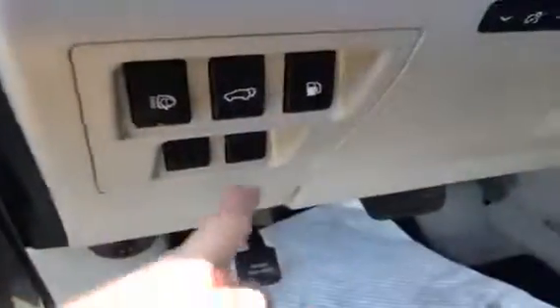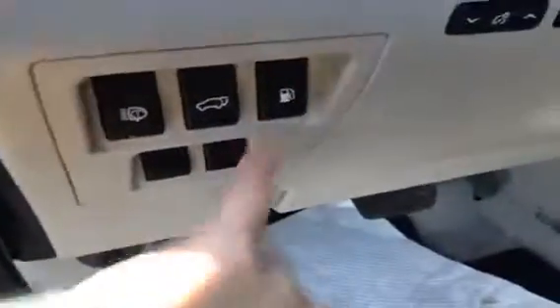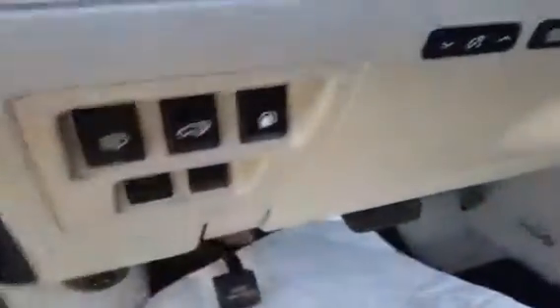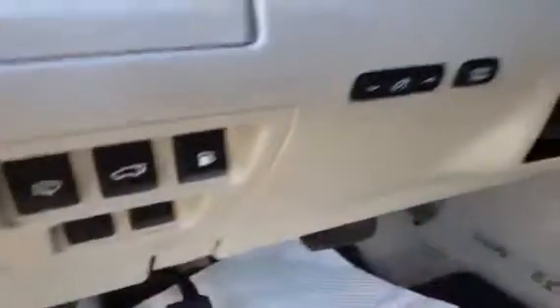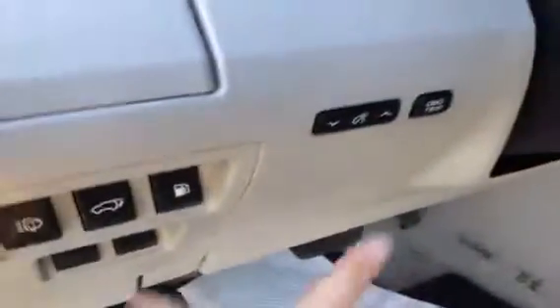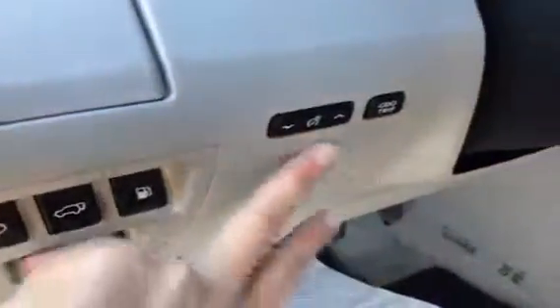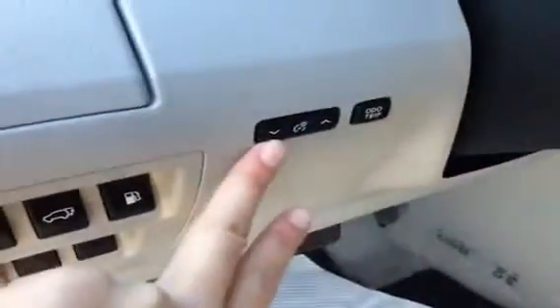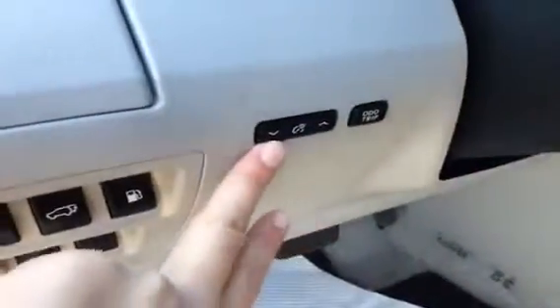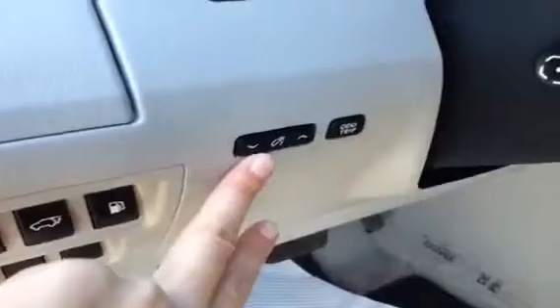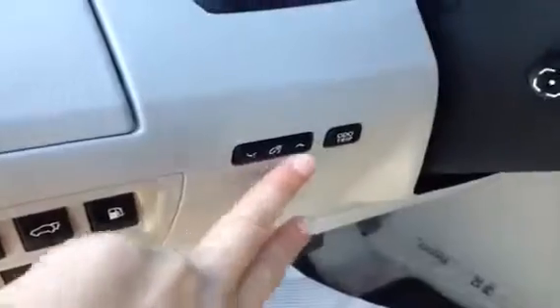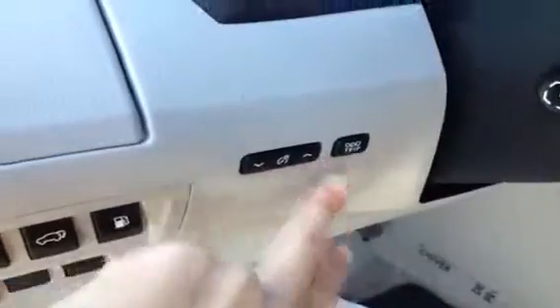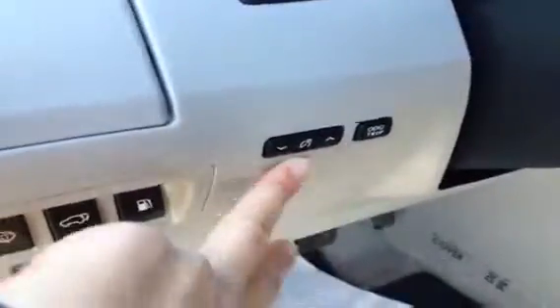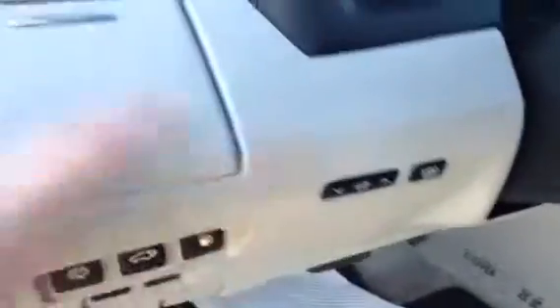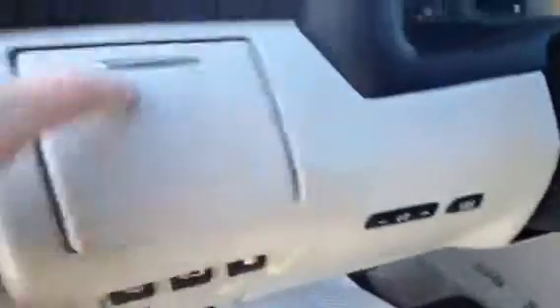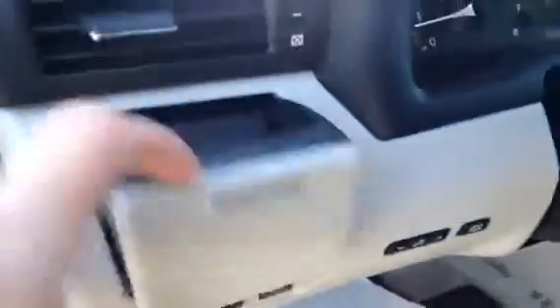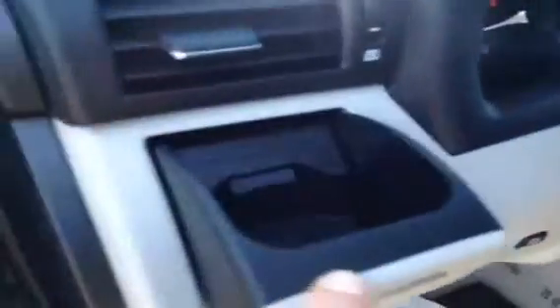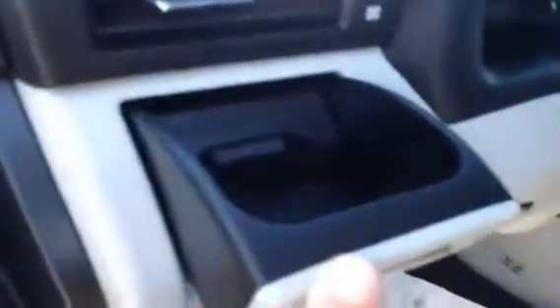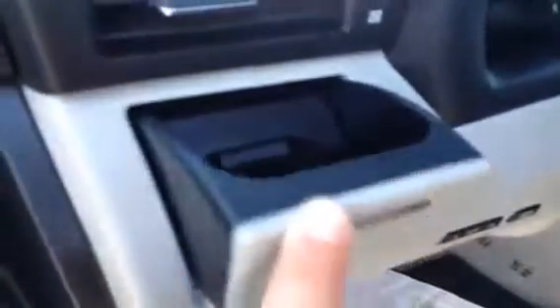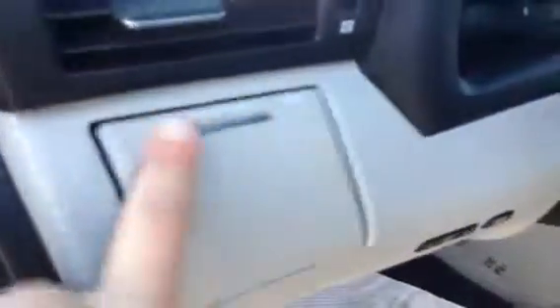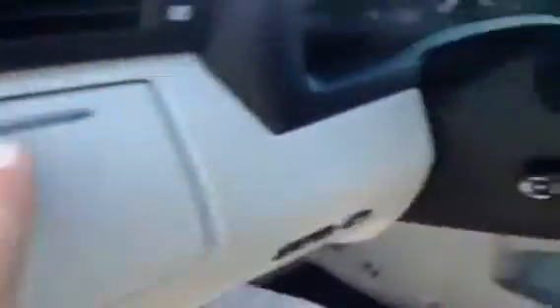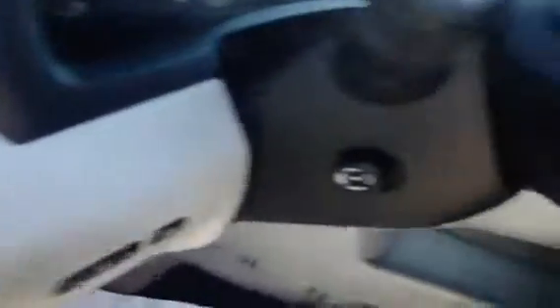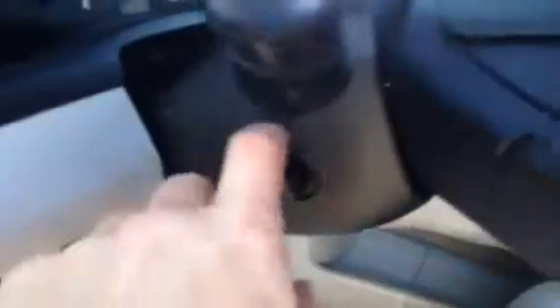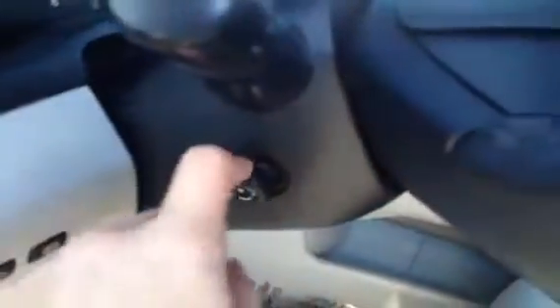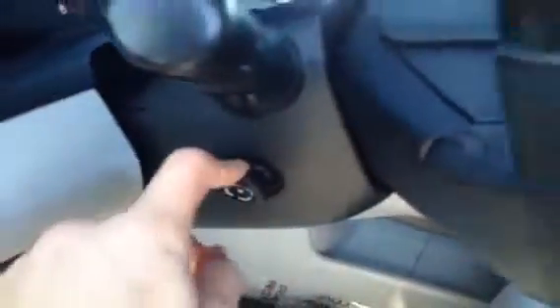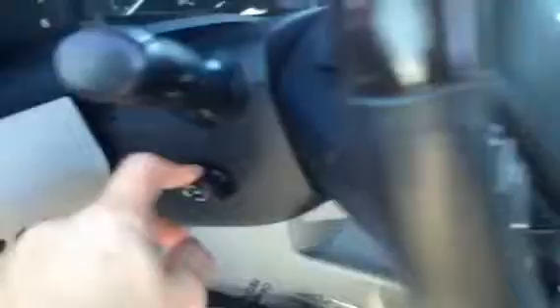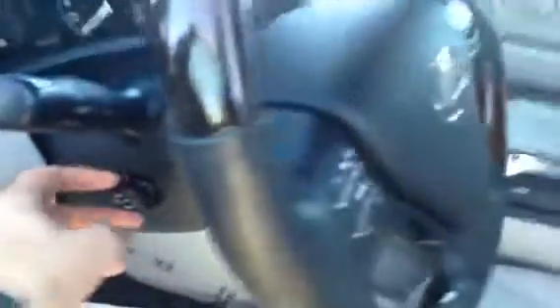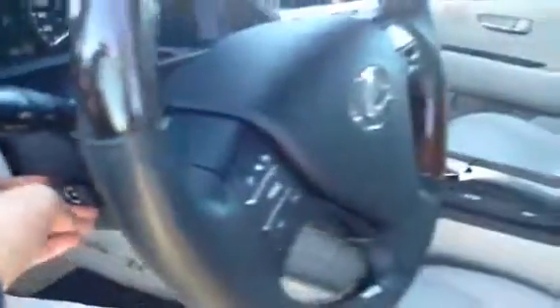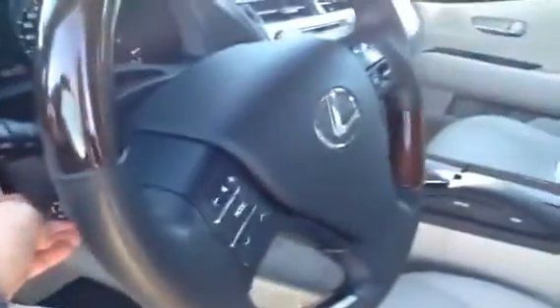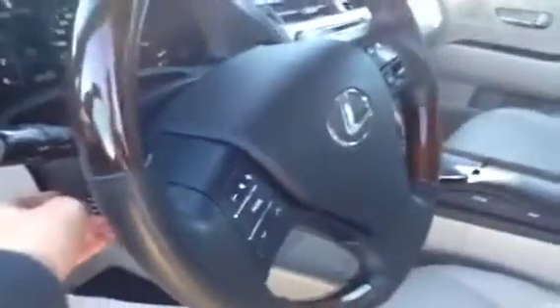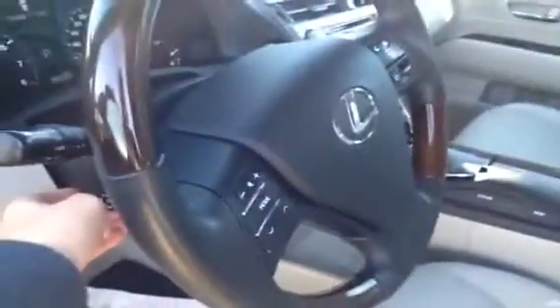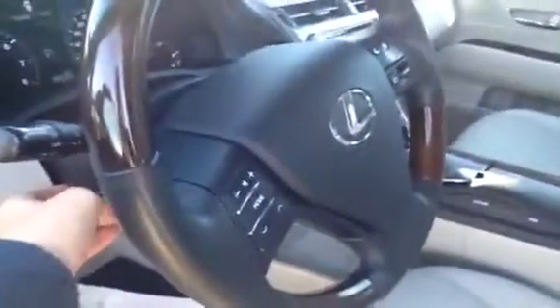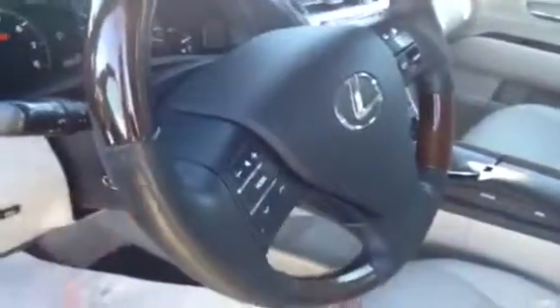Trunk release, gas cap release, odometer trip button, dashboard lights, your own cup holder there. Powered tilted telescopic steering wheel, which is leather and wood wrapped.